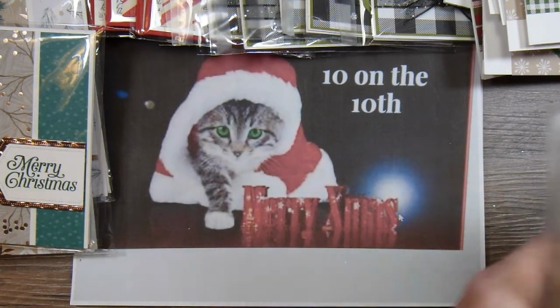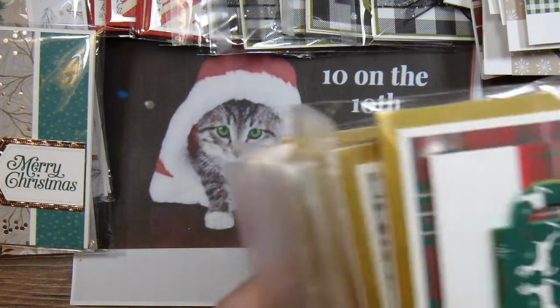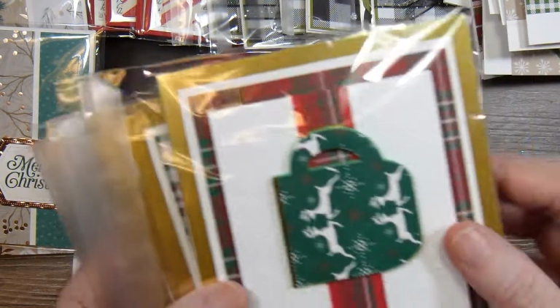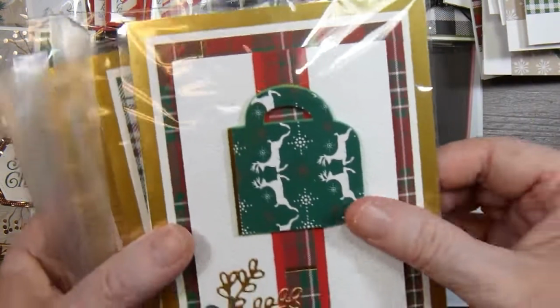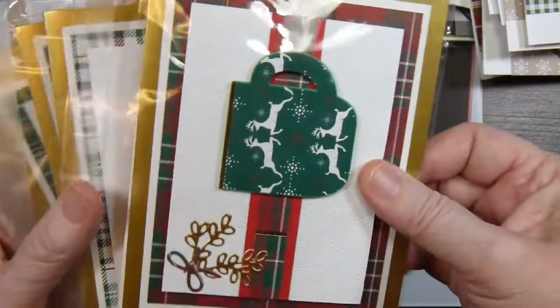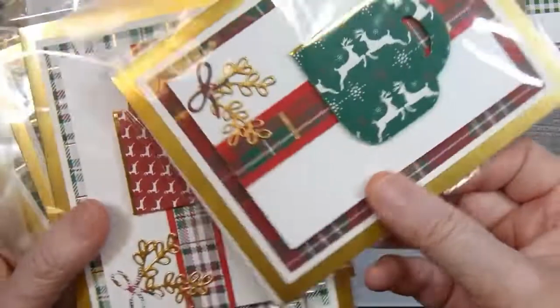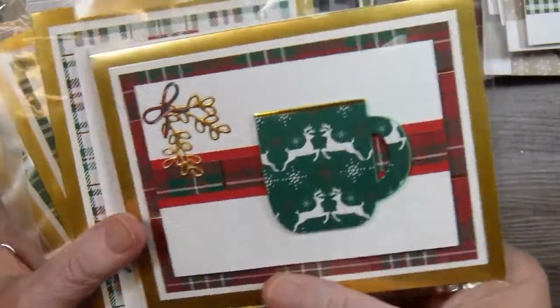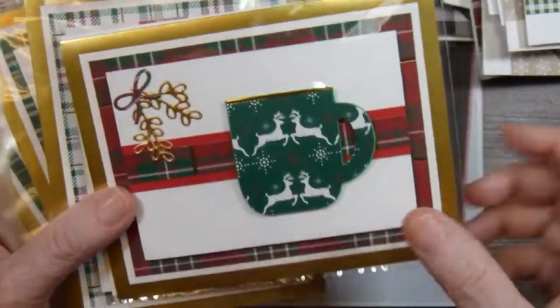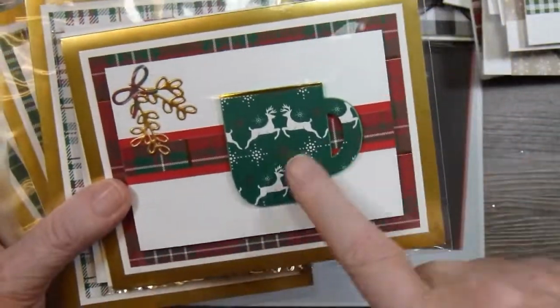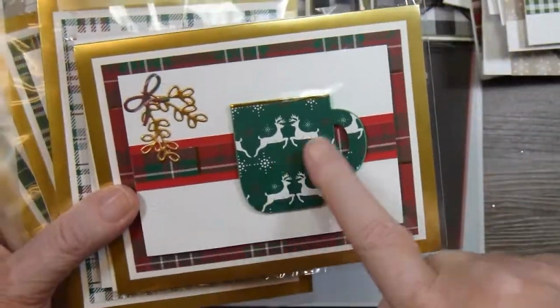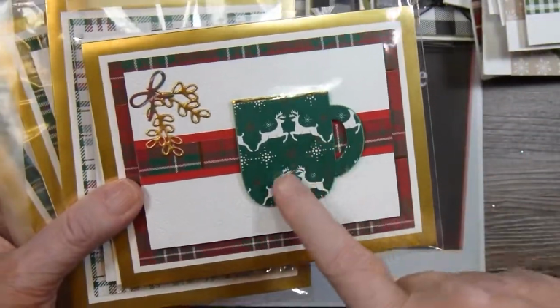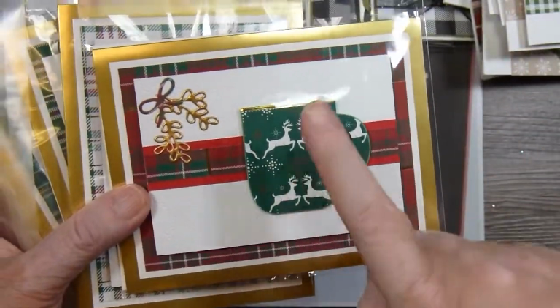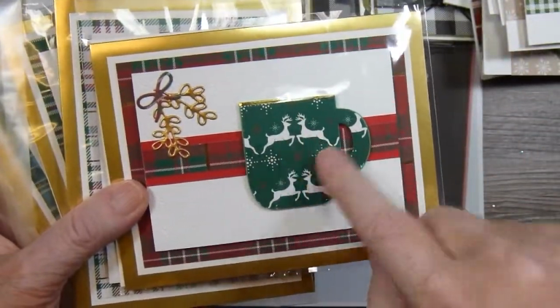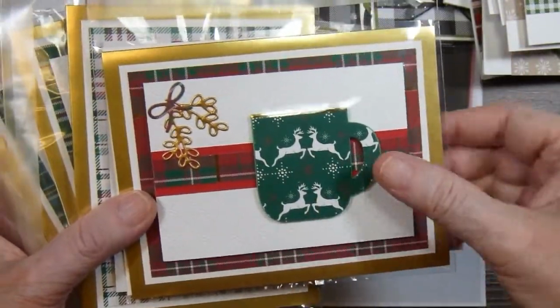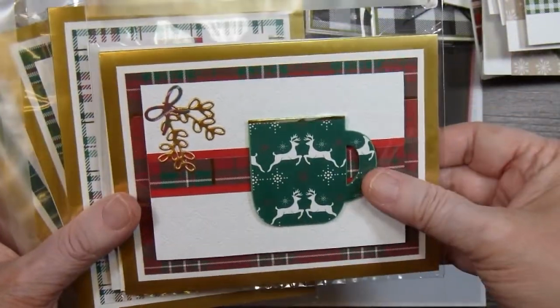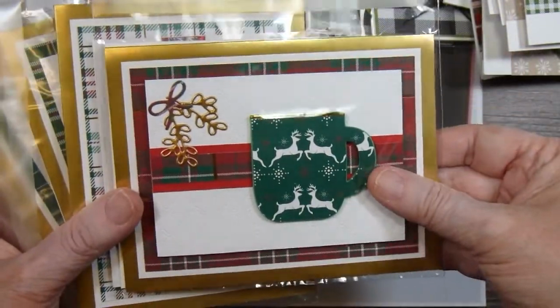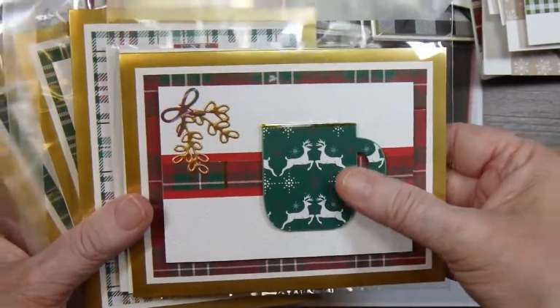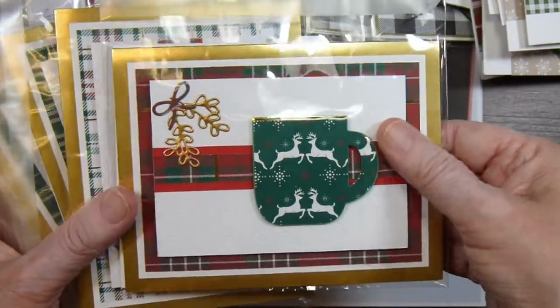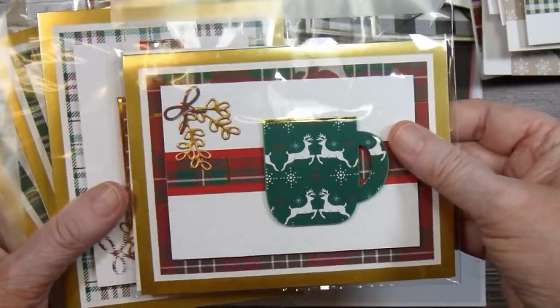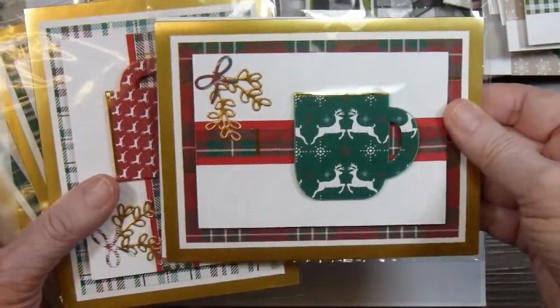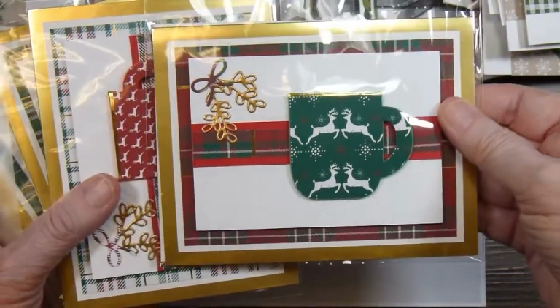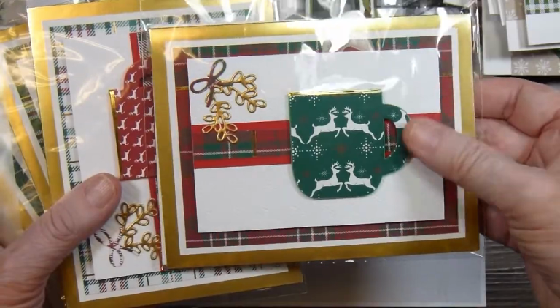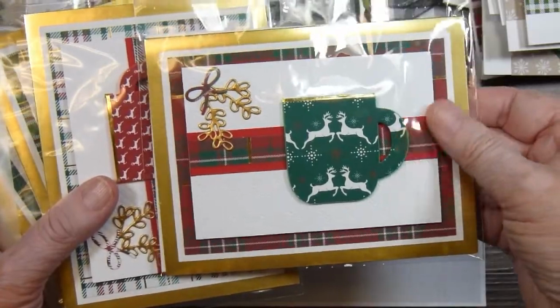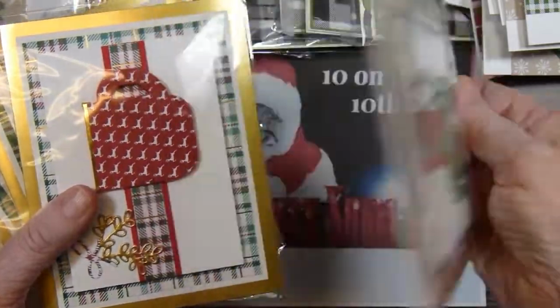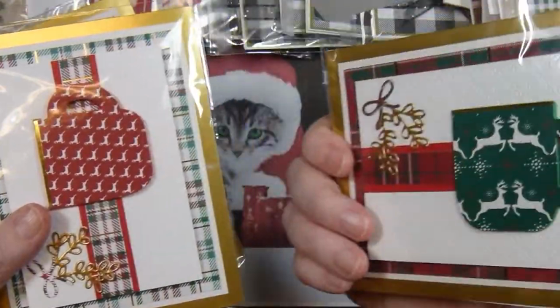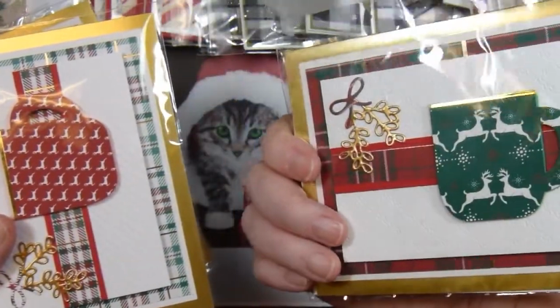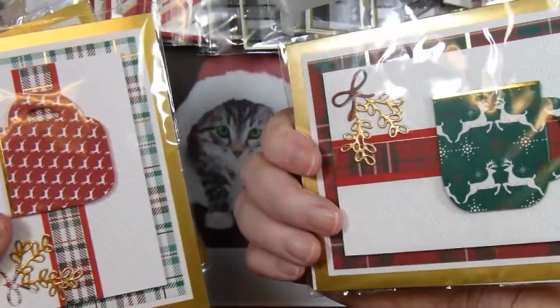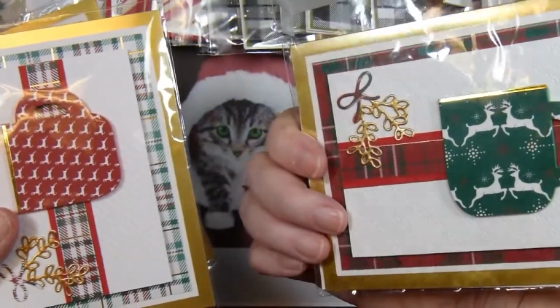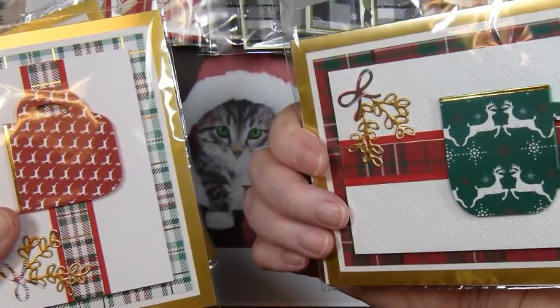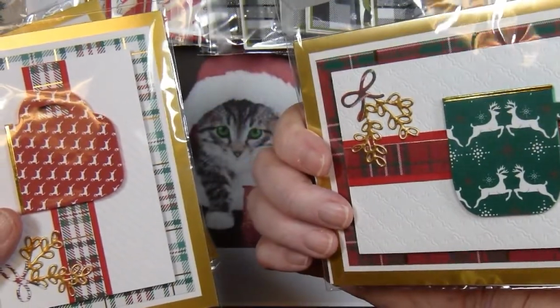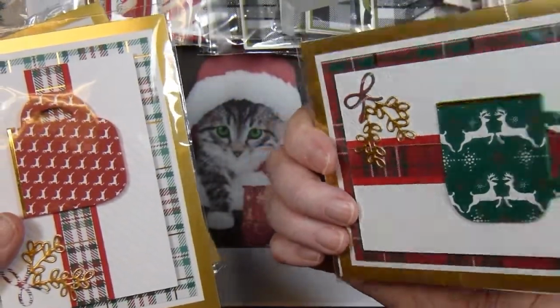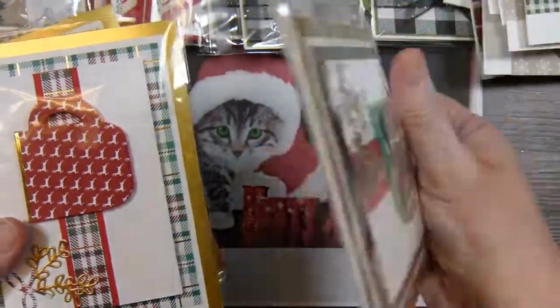For July I used a little die to cut out these little coffee mugs, and just did a lot of layering and a lot of popping up with dimensionals.